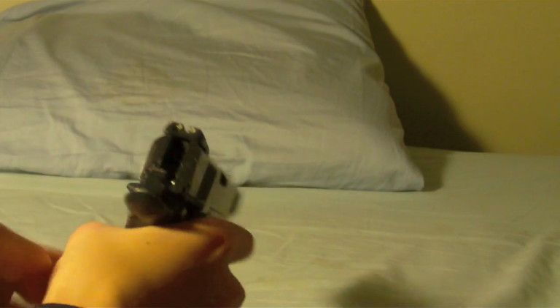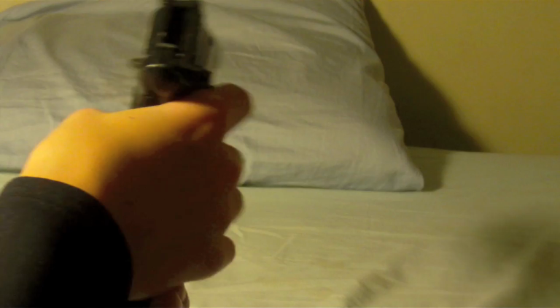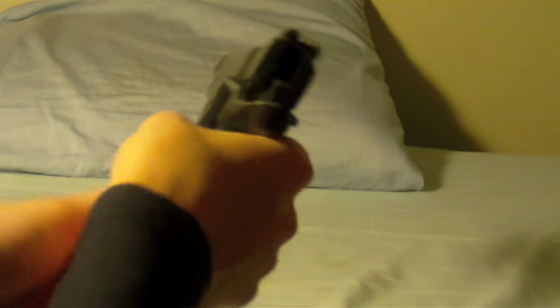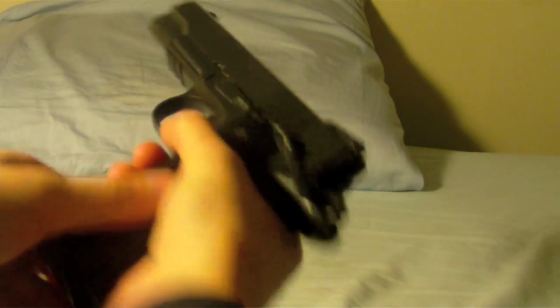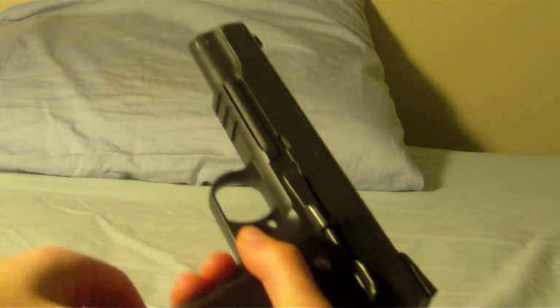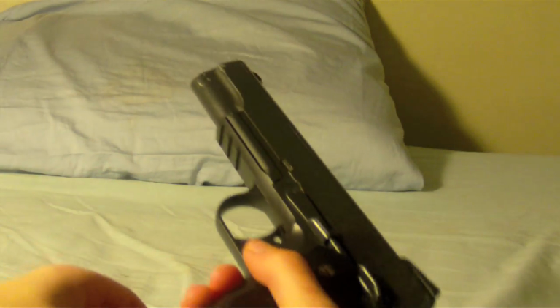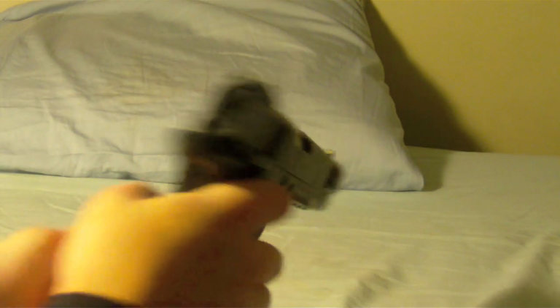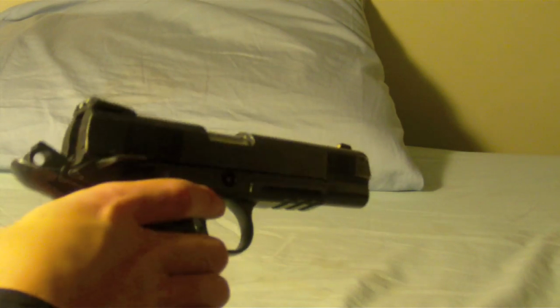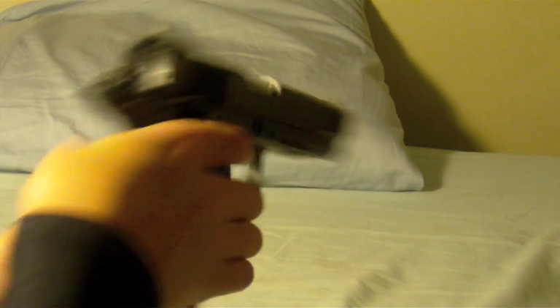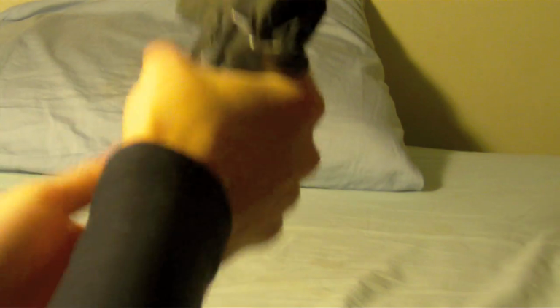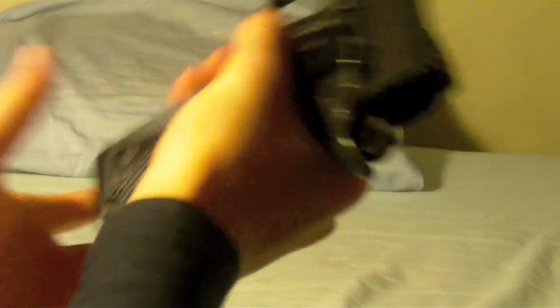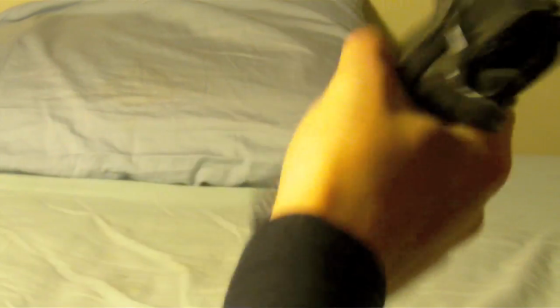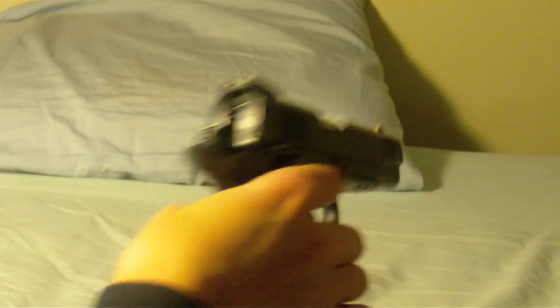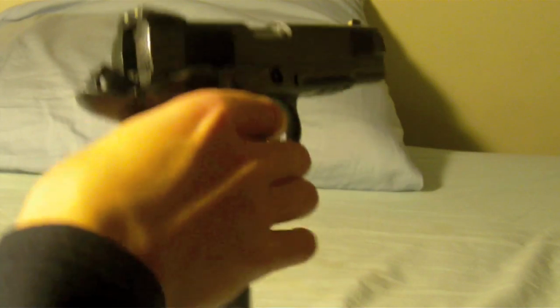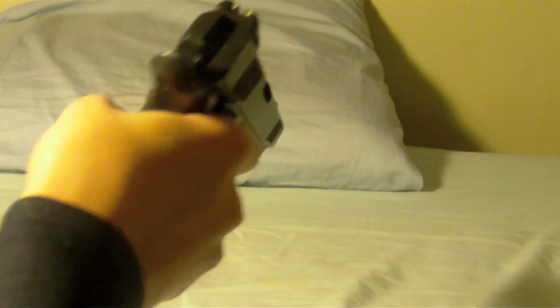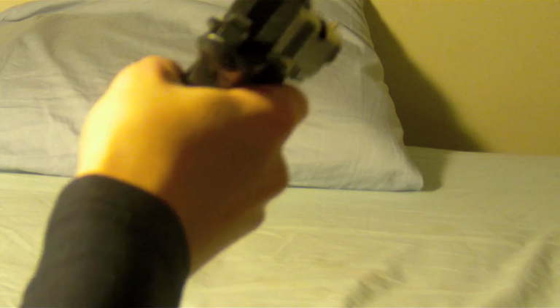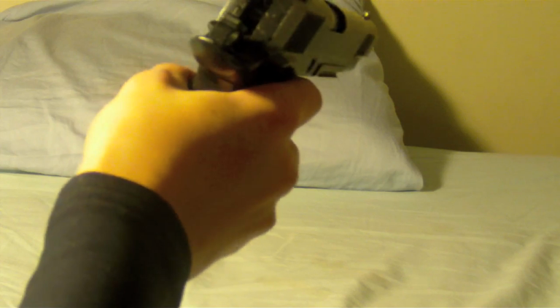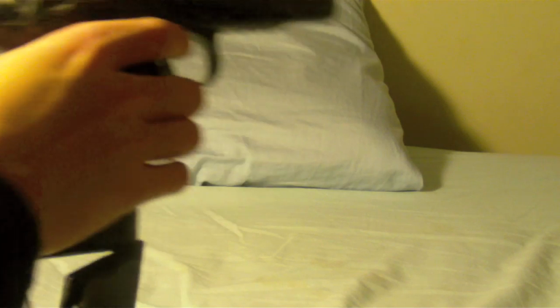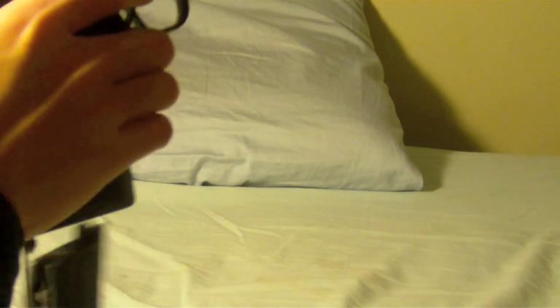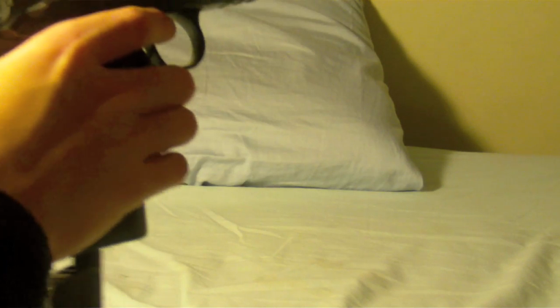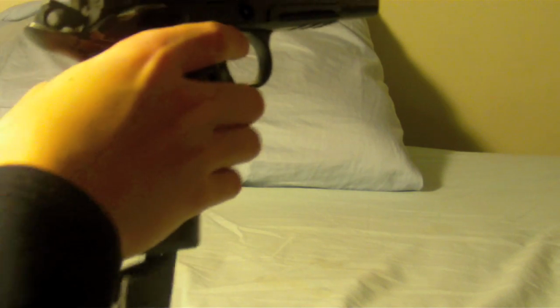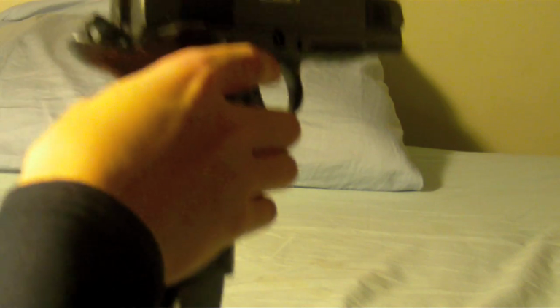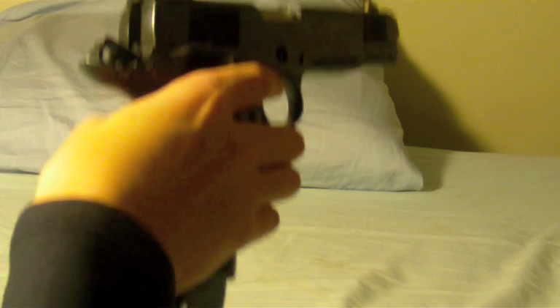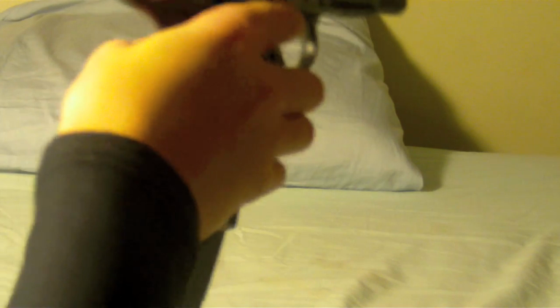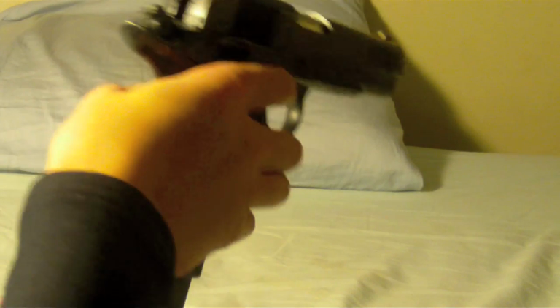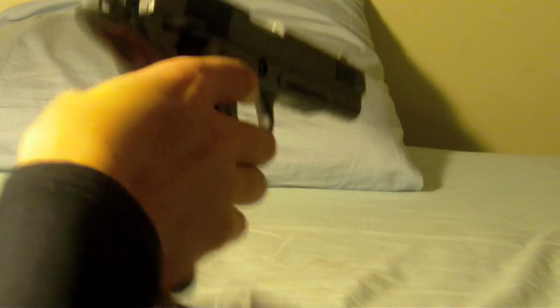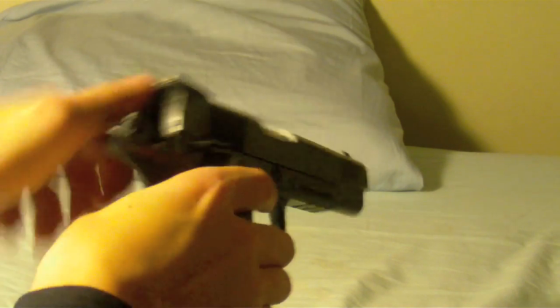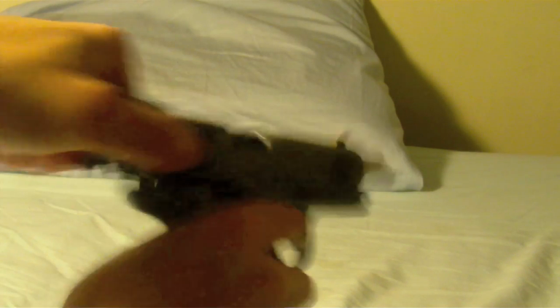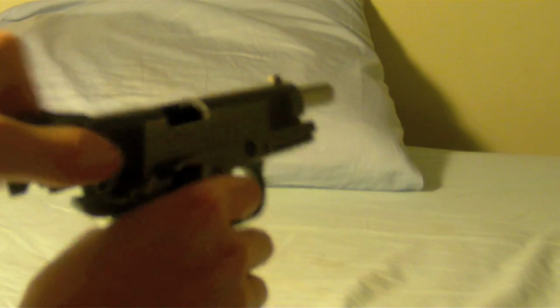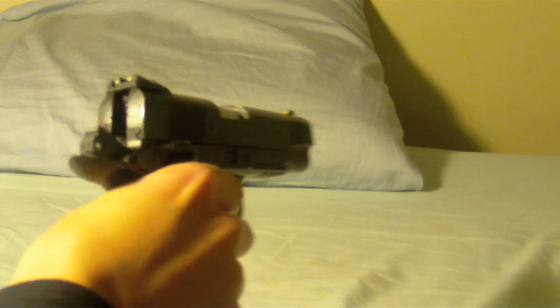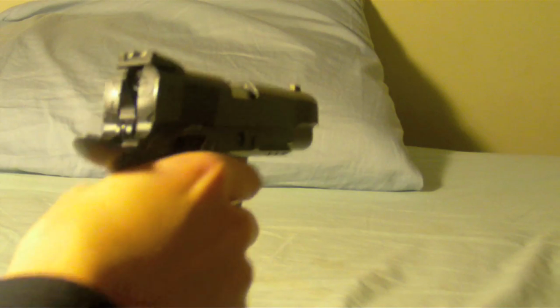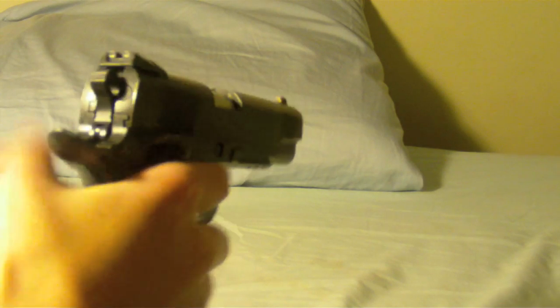We will be going over the features of the weapon today. The gun feels very nice and ergonomic and has some heft to it since it's all metal. The gun's mag is about a pound, and the slide pulling back is very crisp and confirming, which is nice.